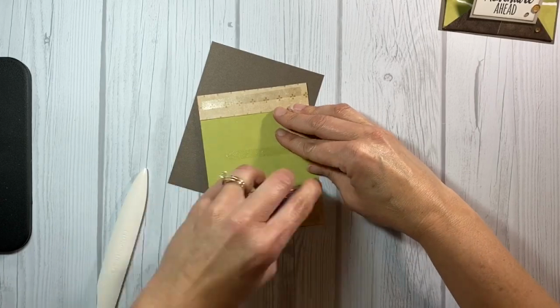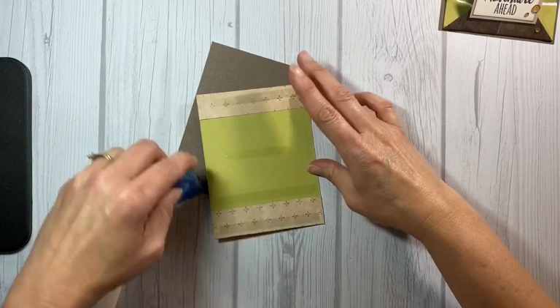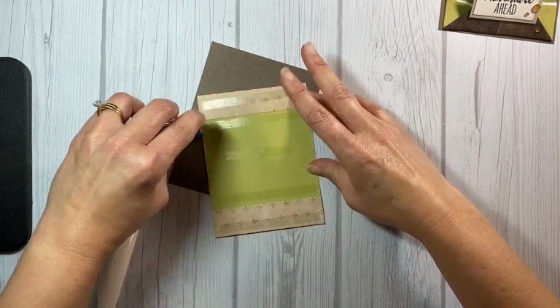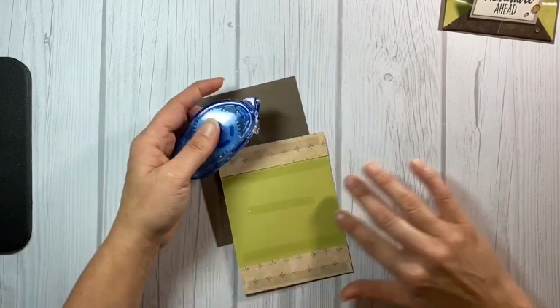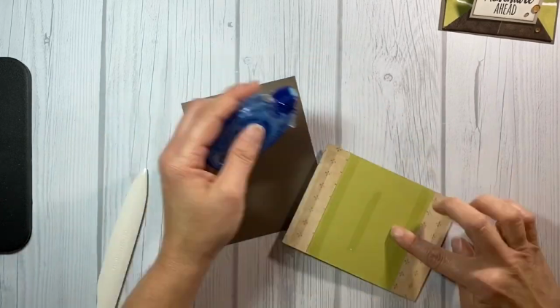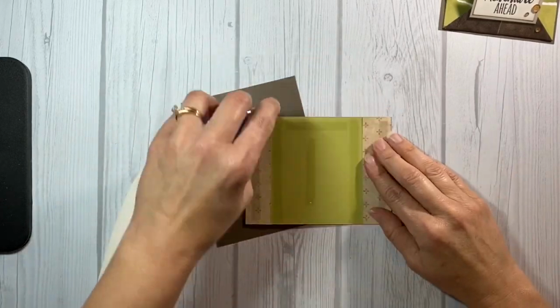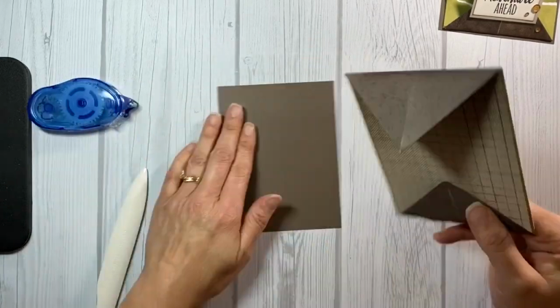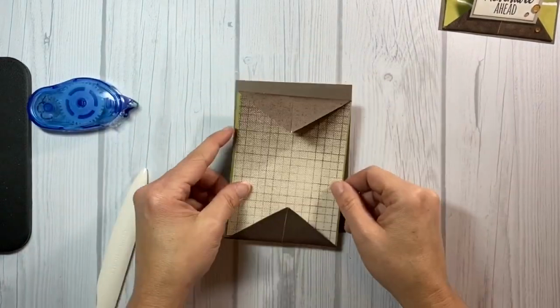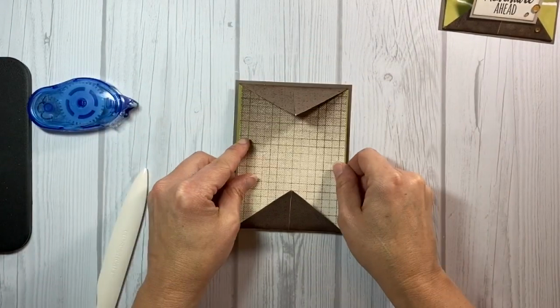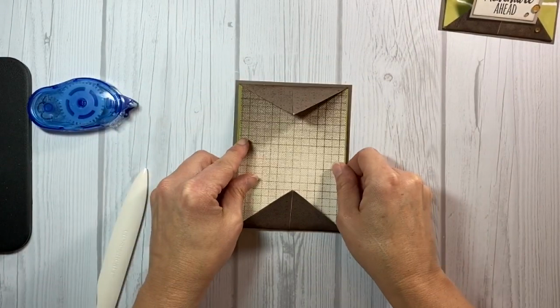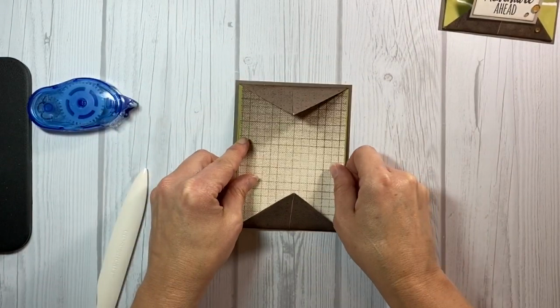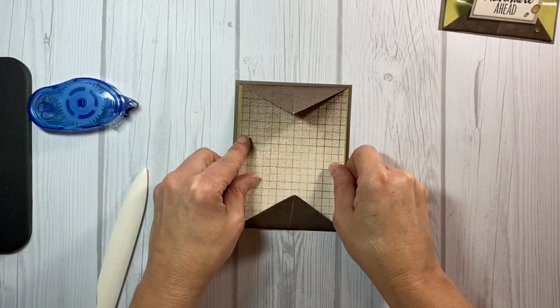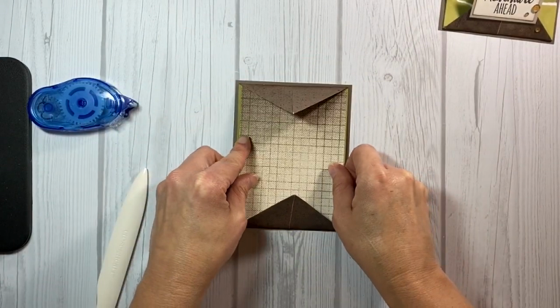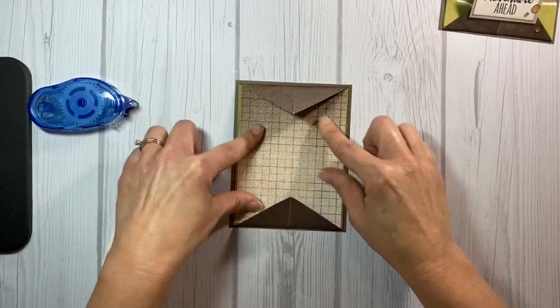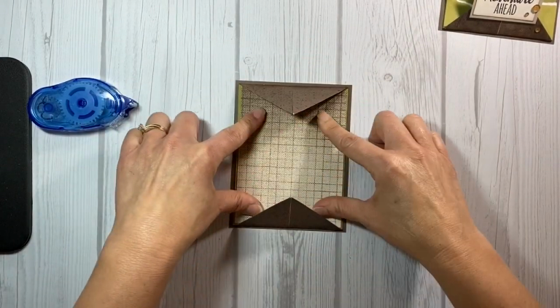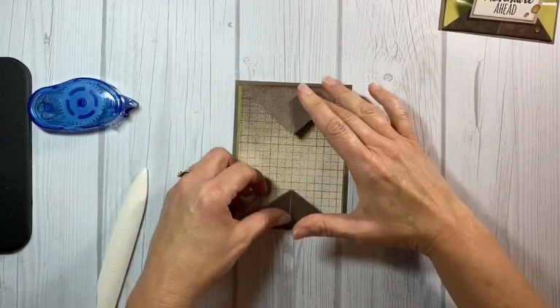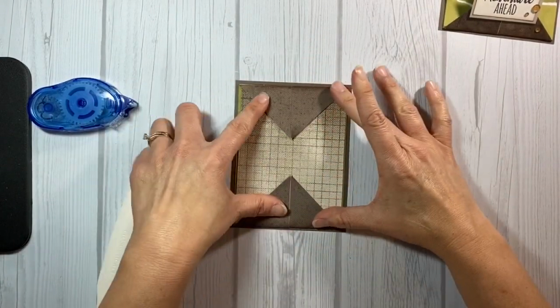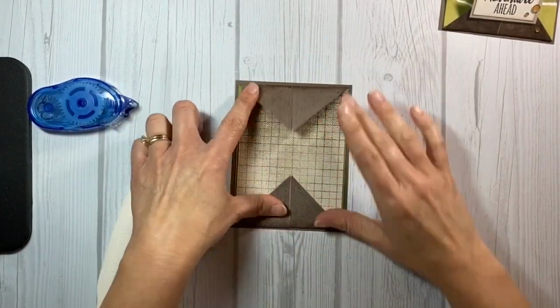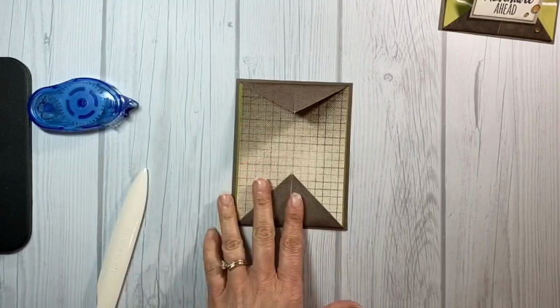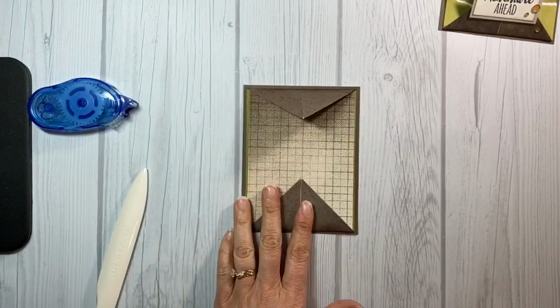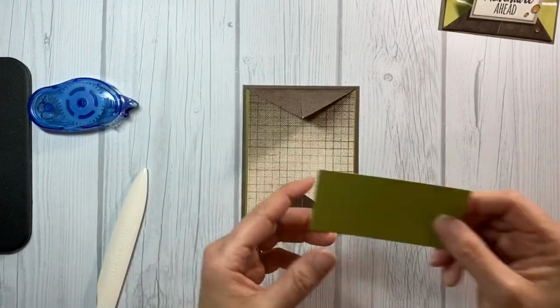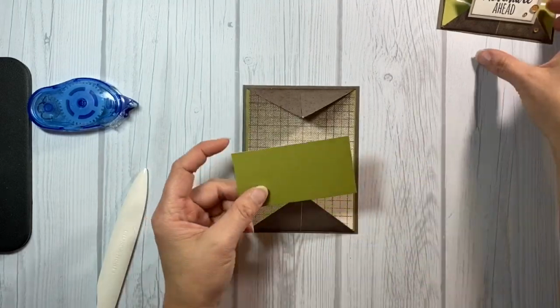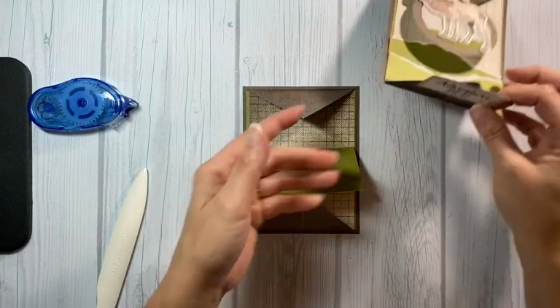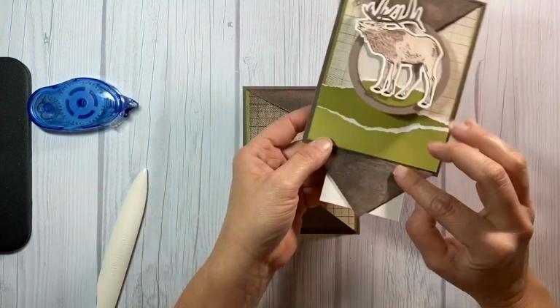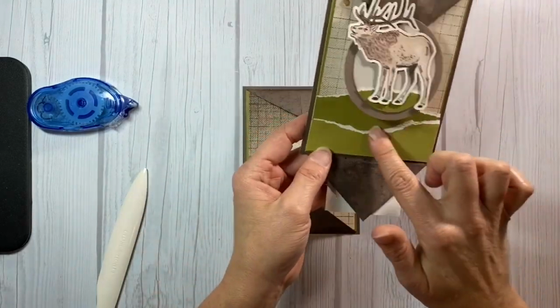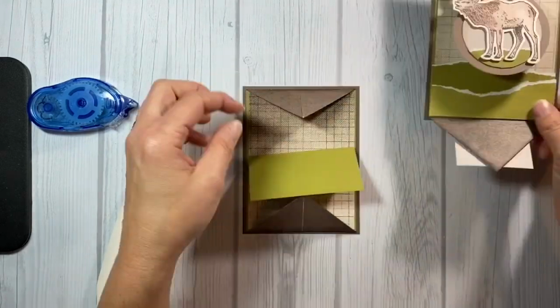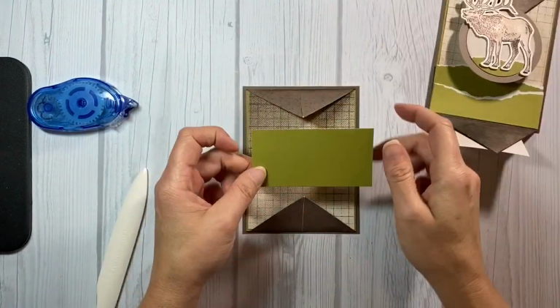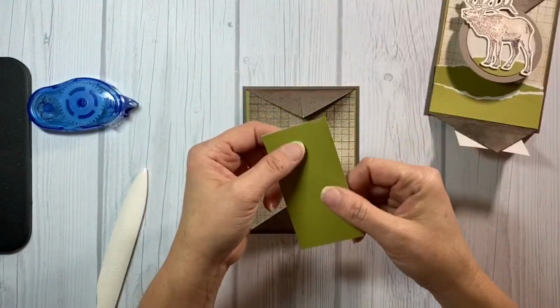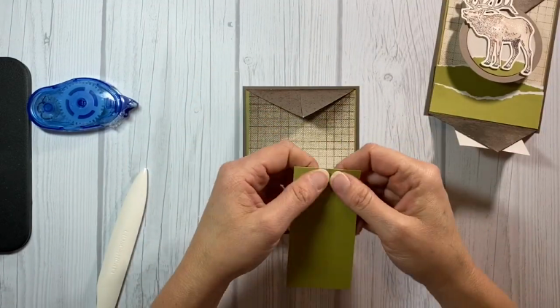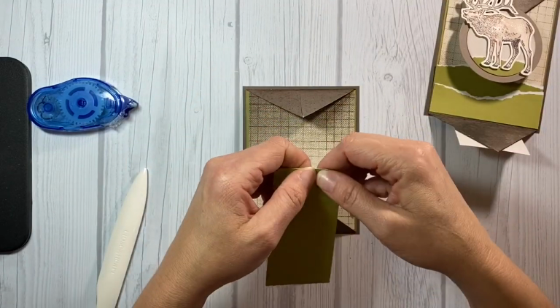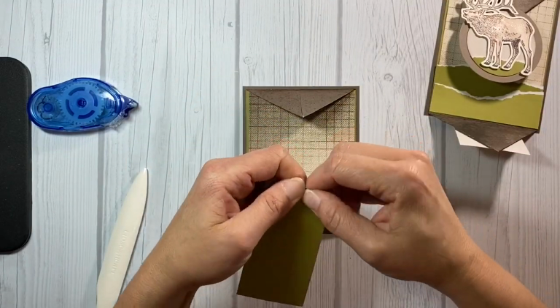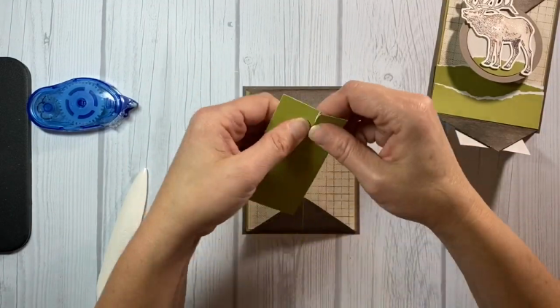Then I'm going to turn it over and I'm going to attach the entire thing to the card base — and this is basically the base of your card. Now for the fun part.